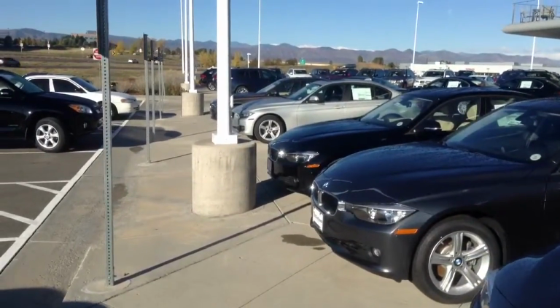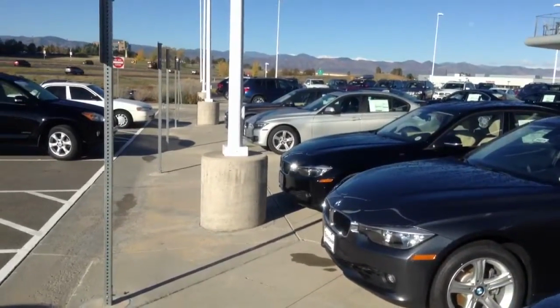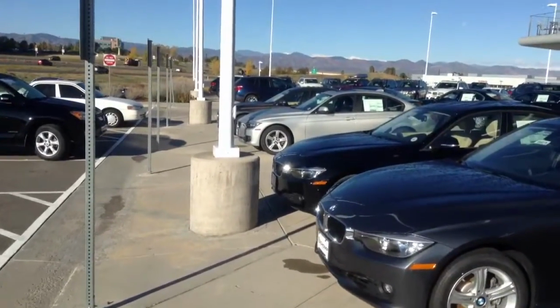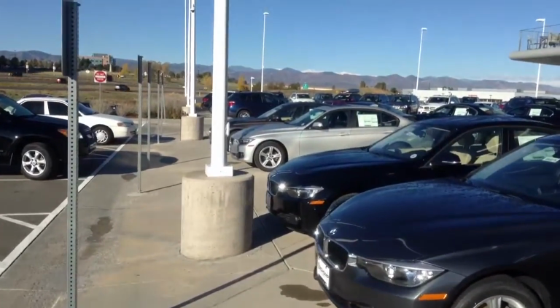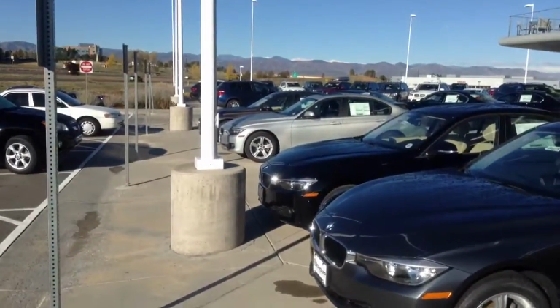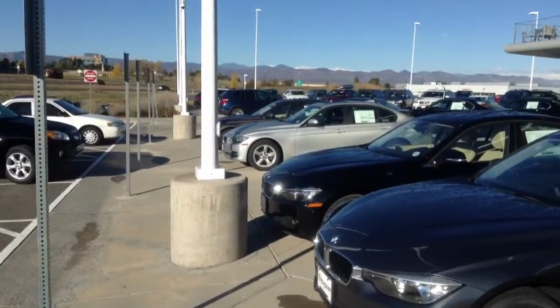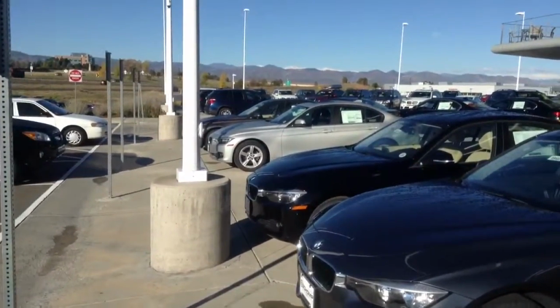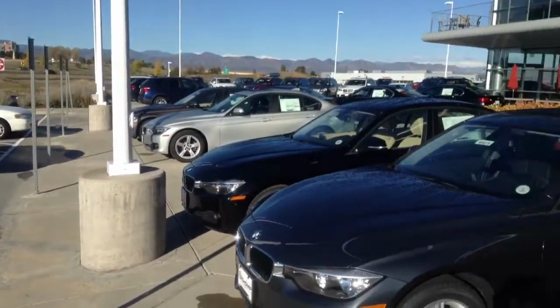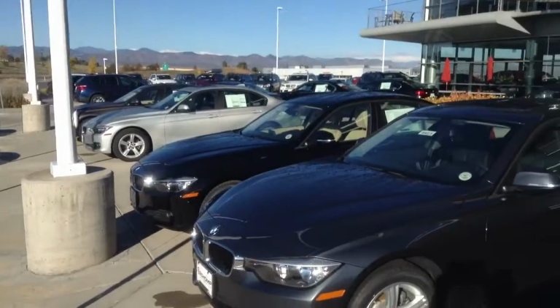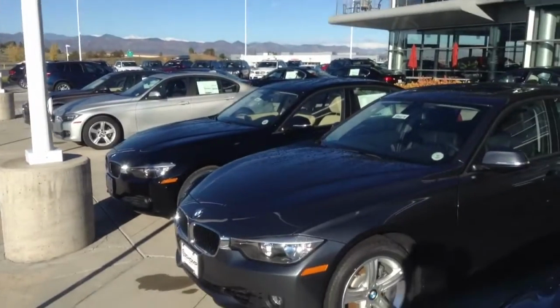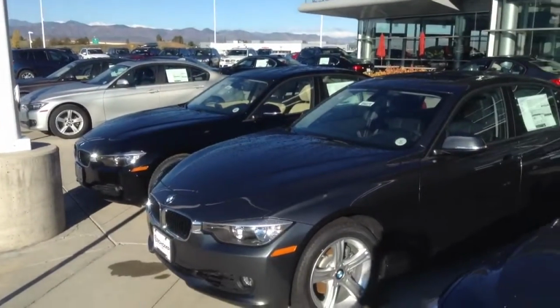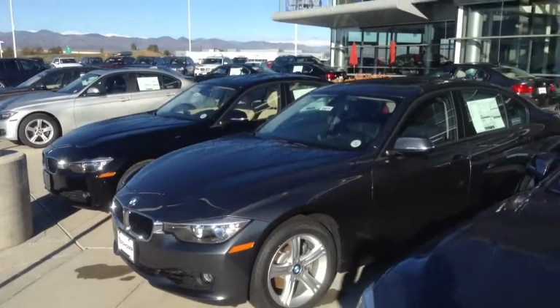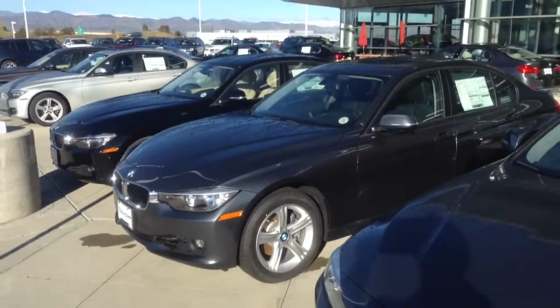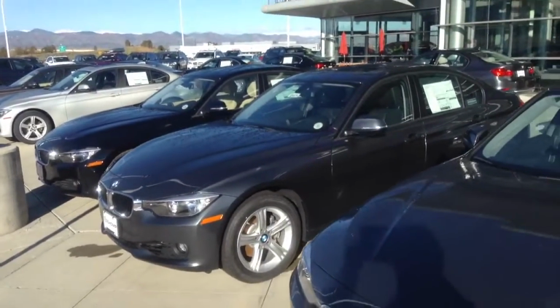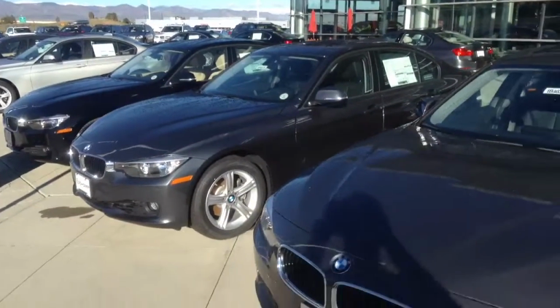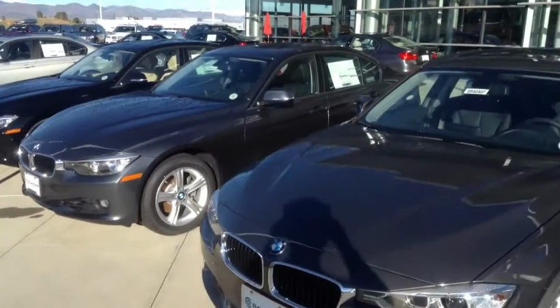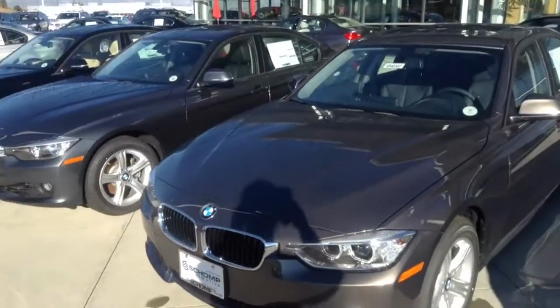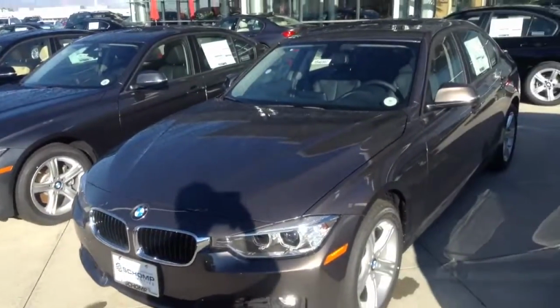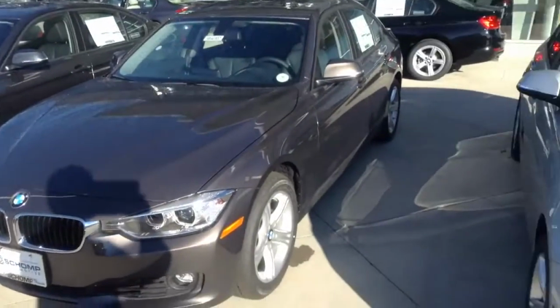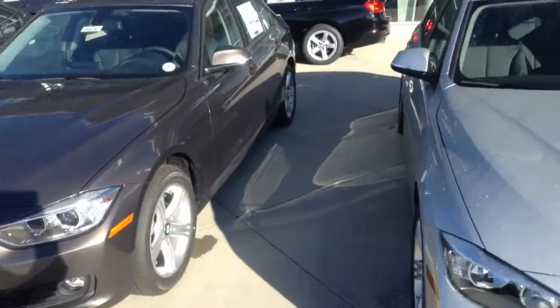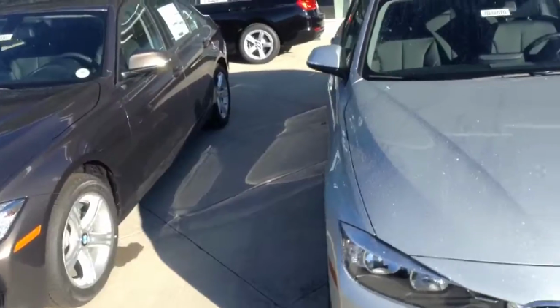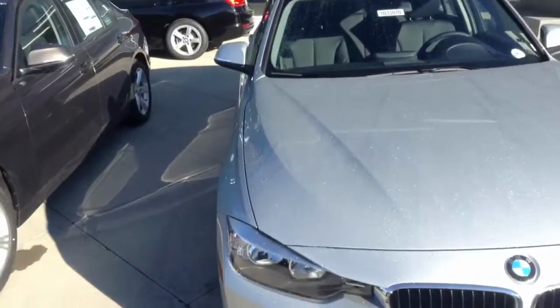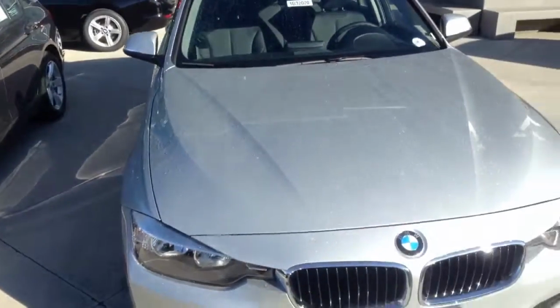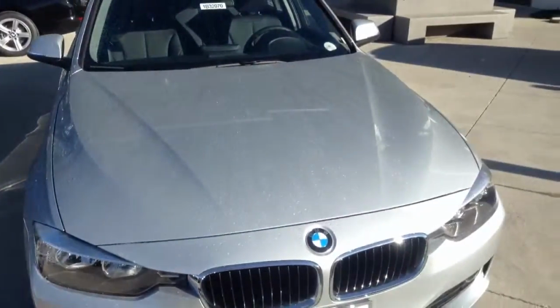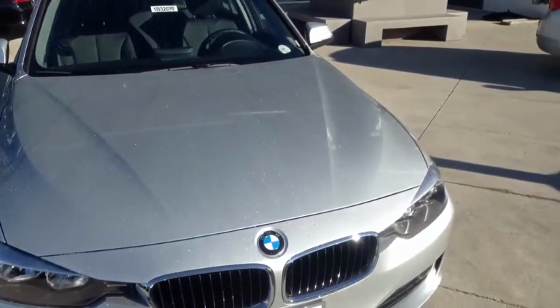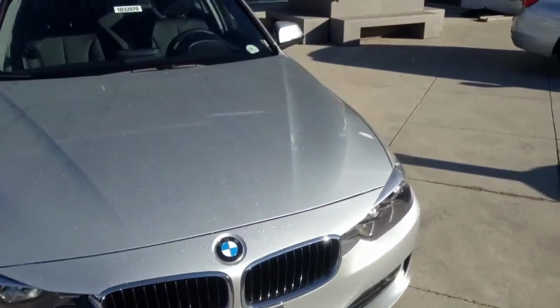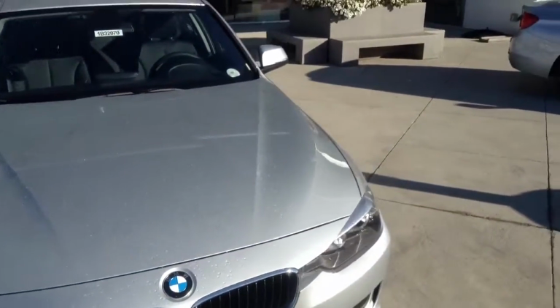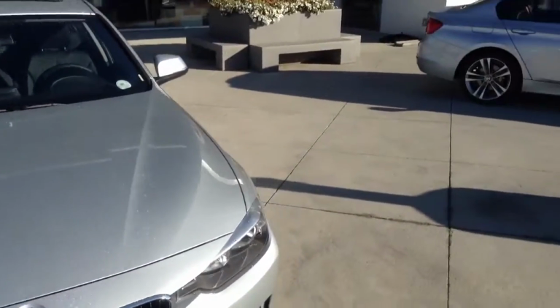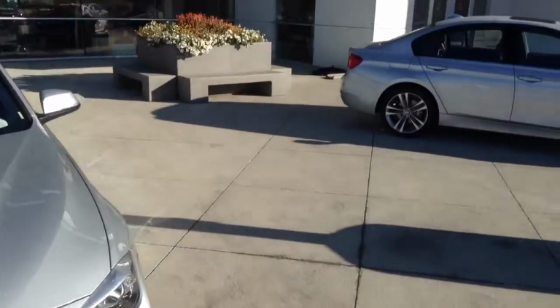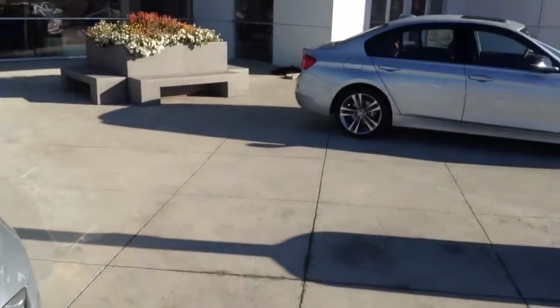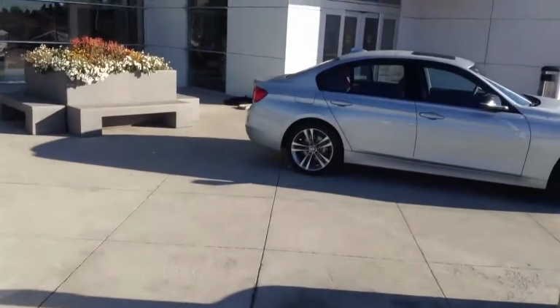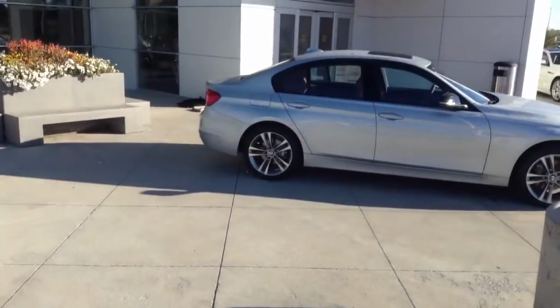Hey Angie, this is Ryan Breslin at Shamp BMW. Just wanted to send you a quick video of just a few of our three series that we've got in our inventory right now. We've got great selection and wonderful price specials going on right now.